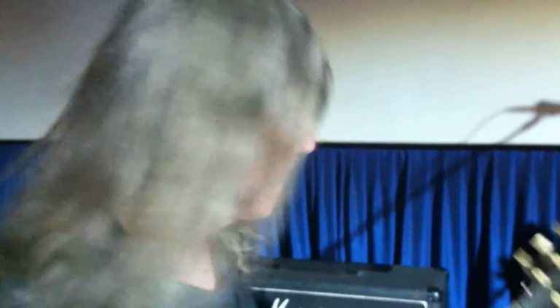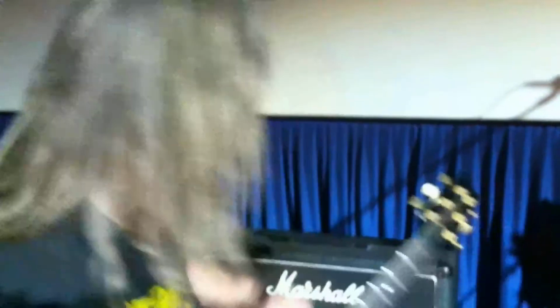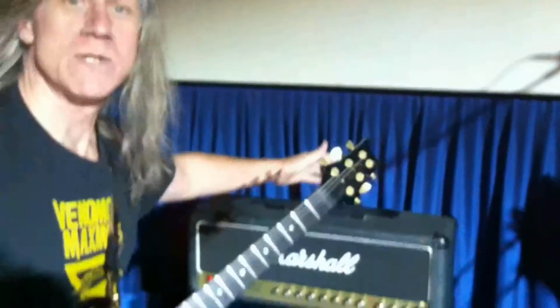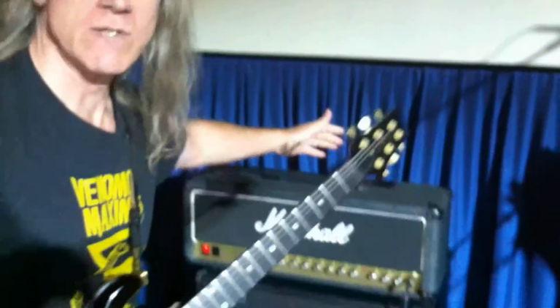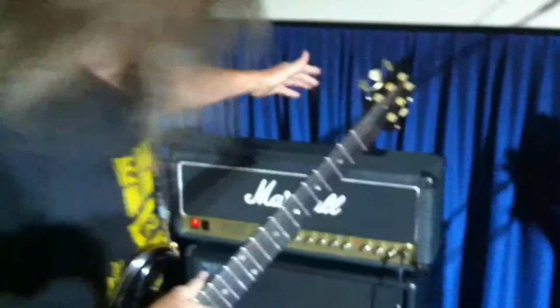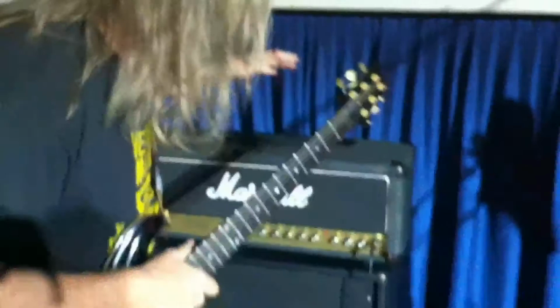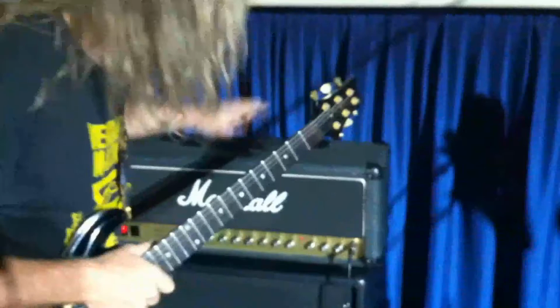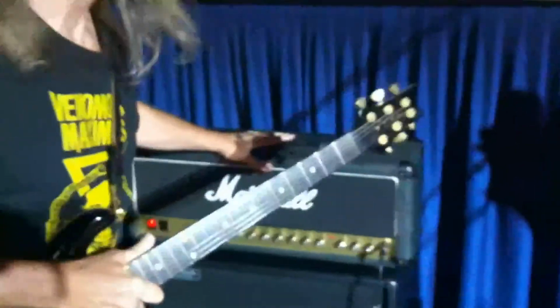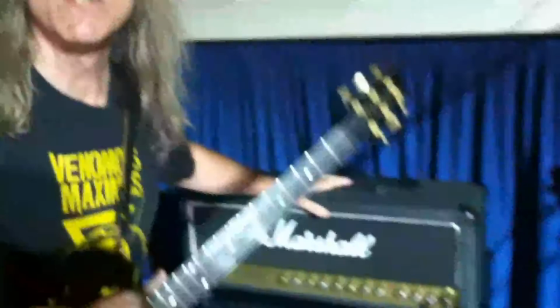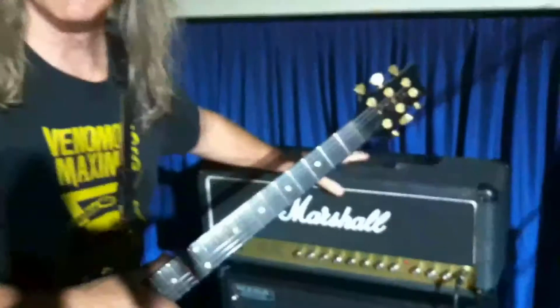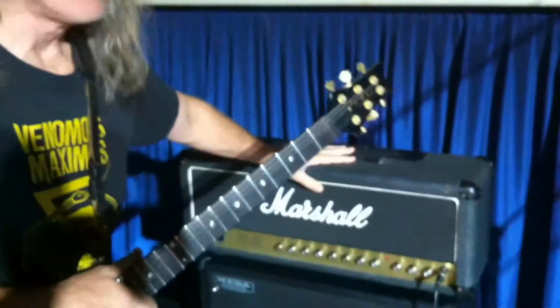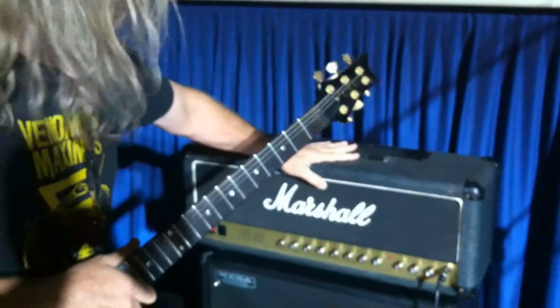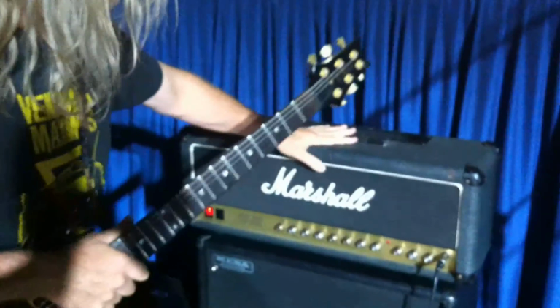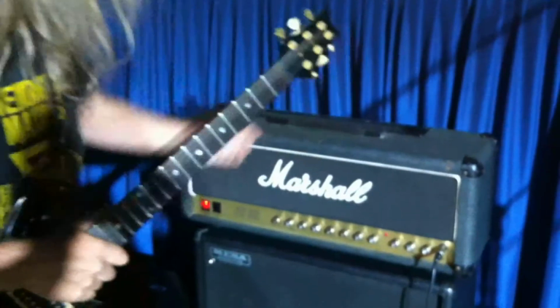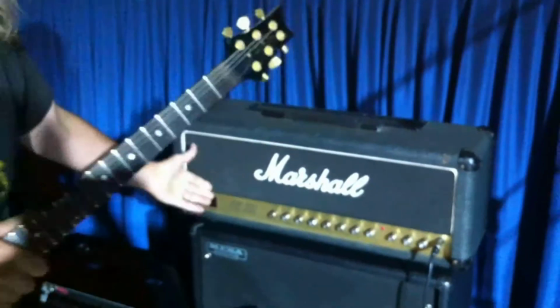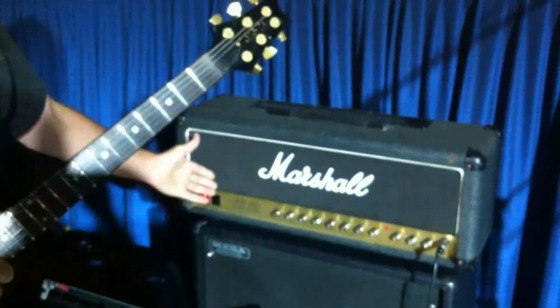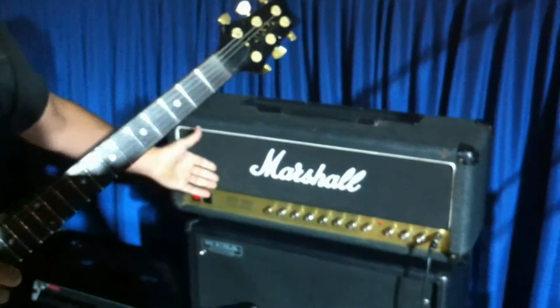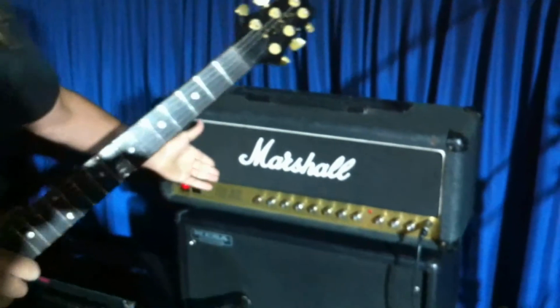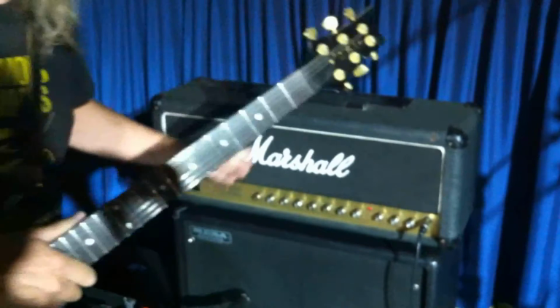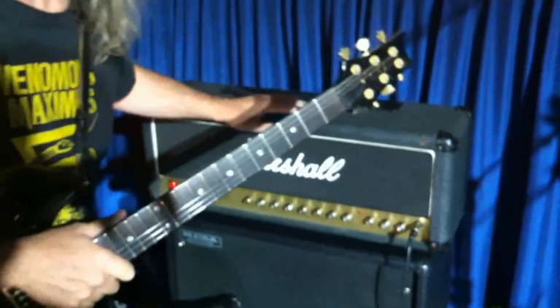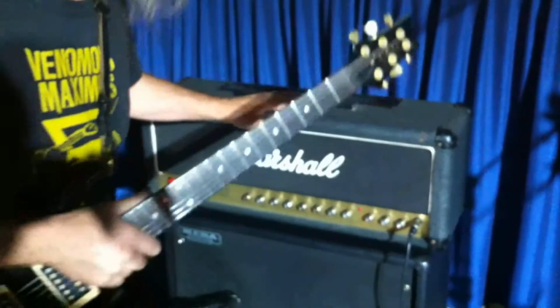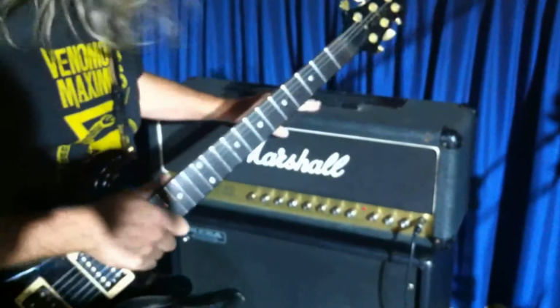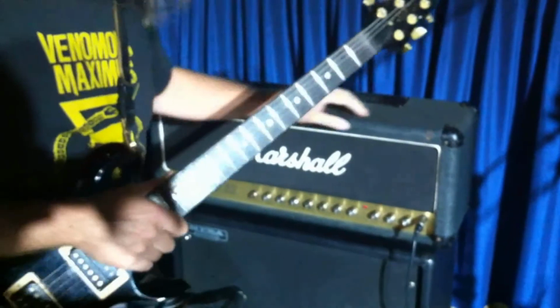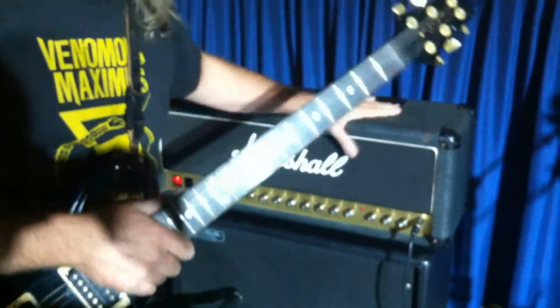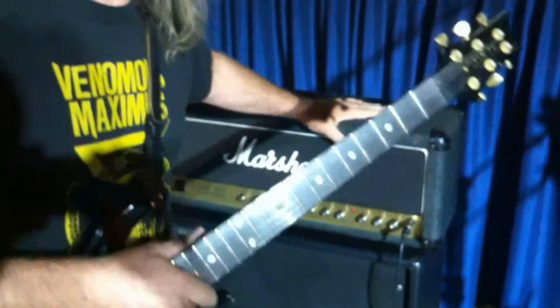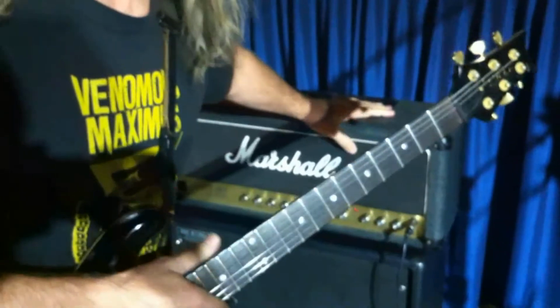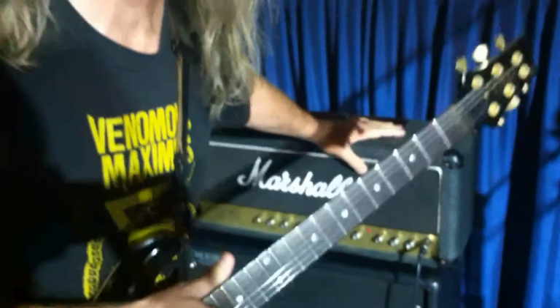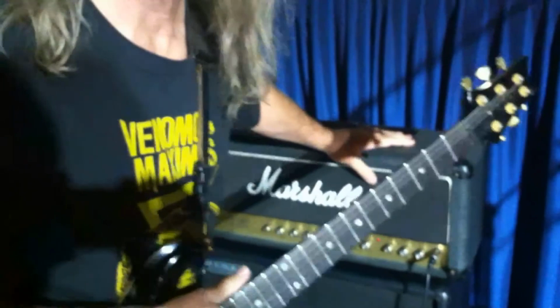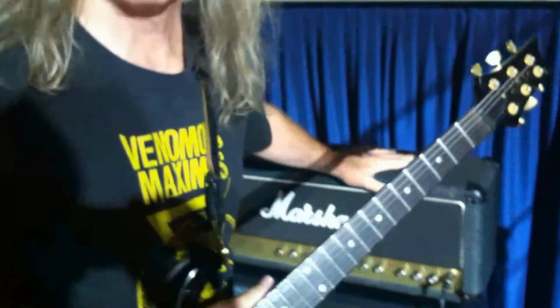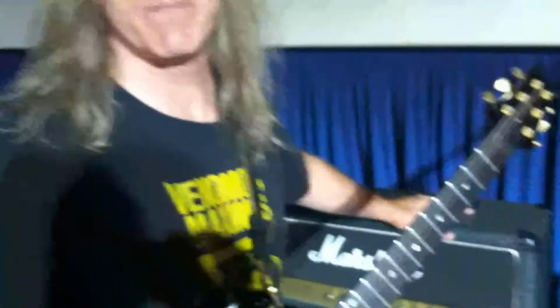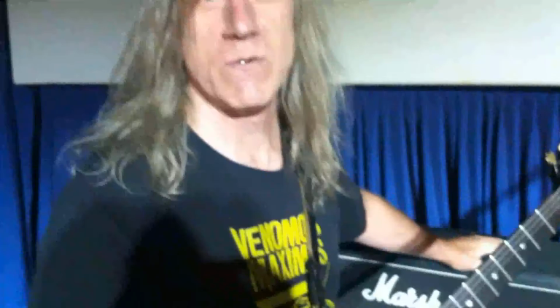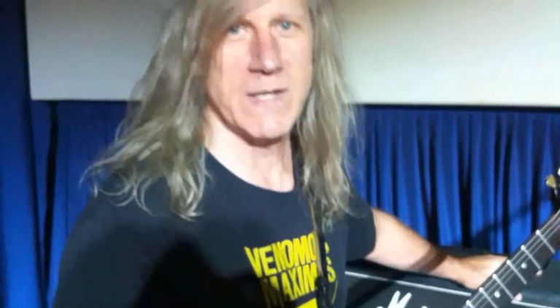What we got here is some rental gear. Got good news and bad news. The good news is I asked for a JCM 800 and I got a JCM 800. The bad news is that this is a pretty seriously messed up amp, and that sometimes happens when you're renting gear.